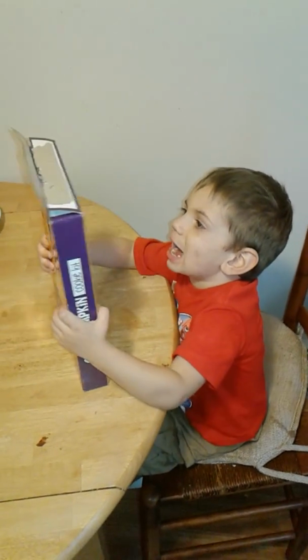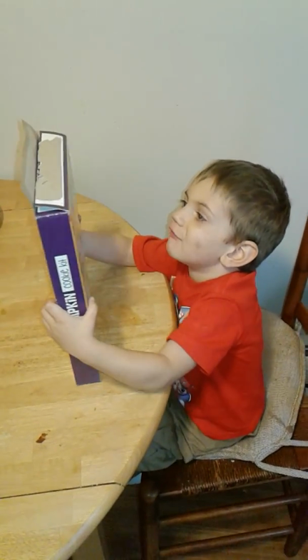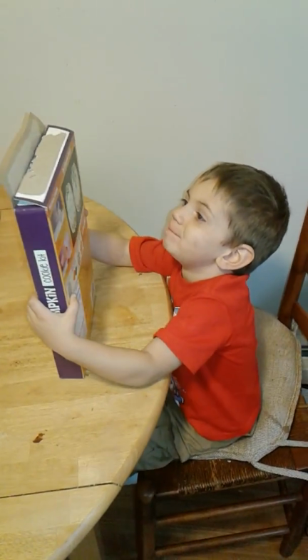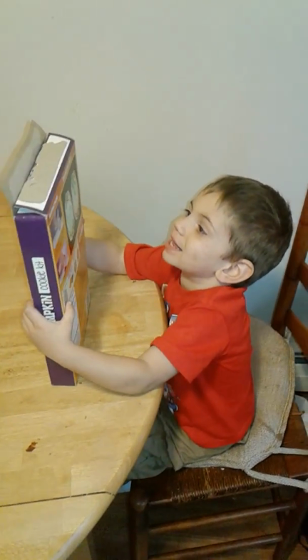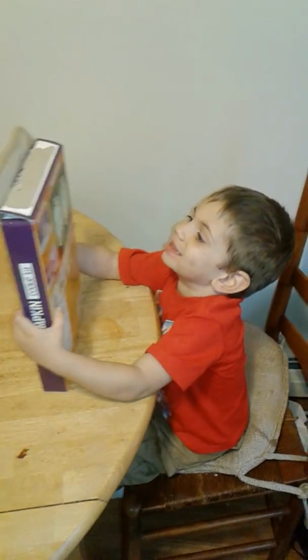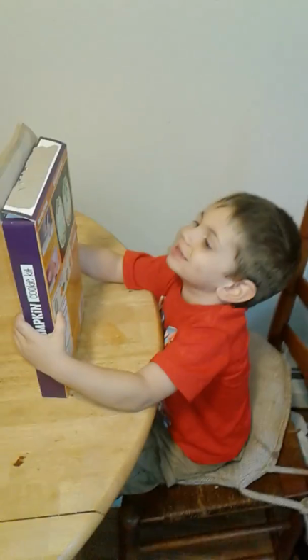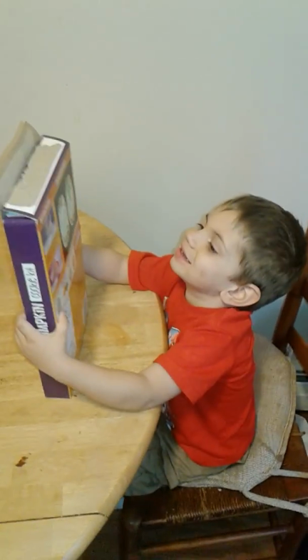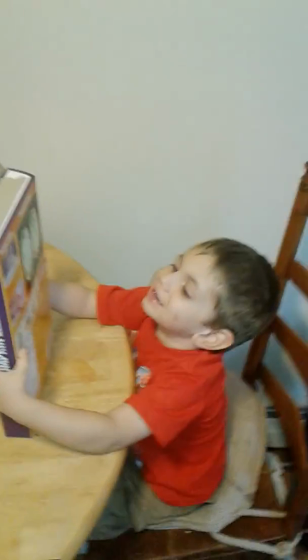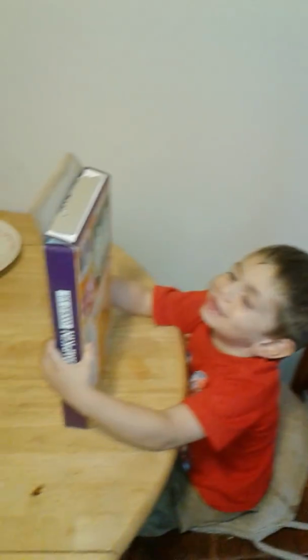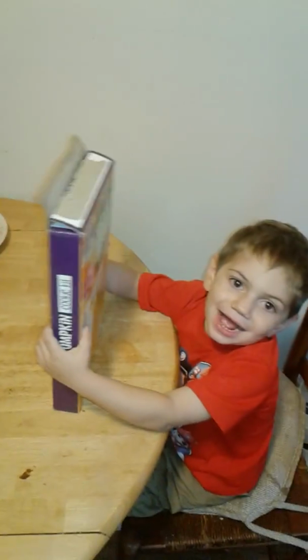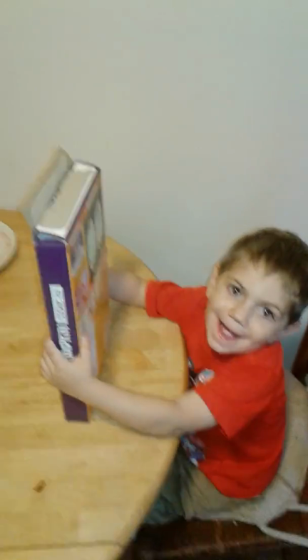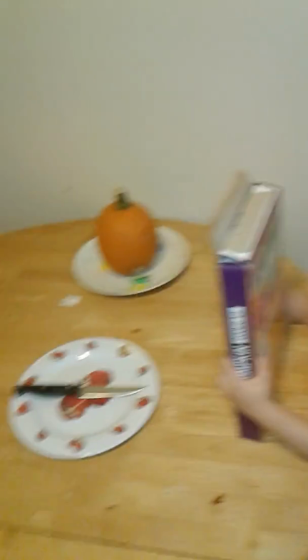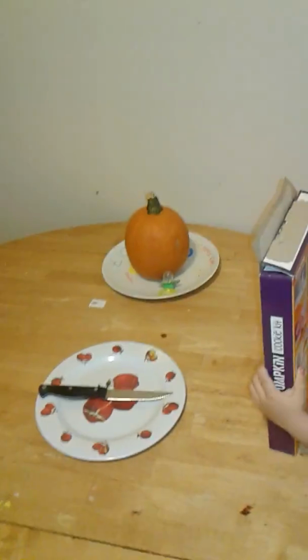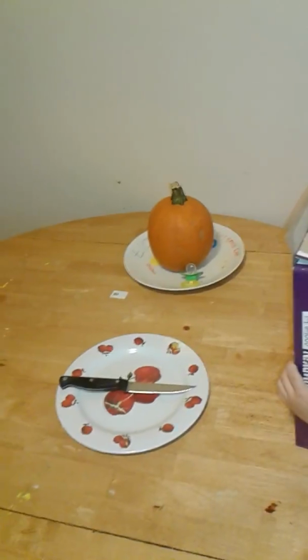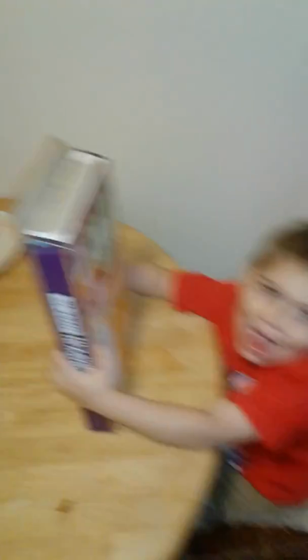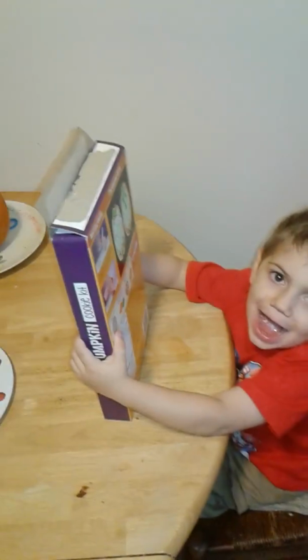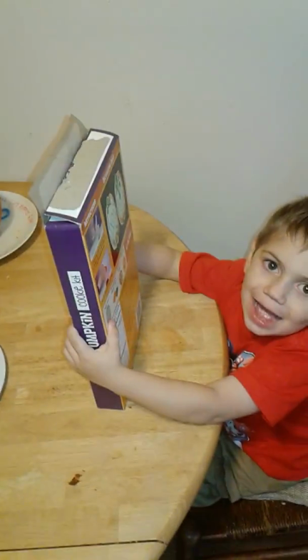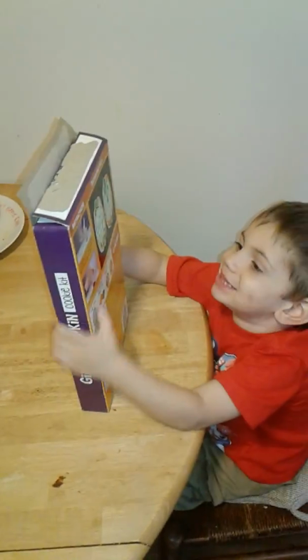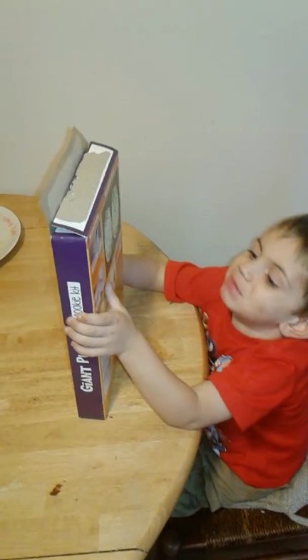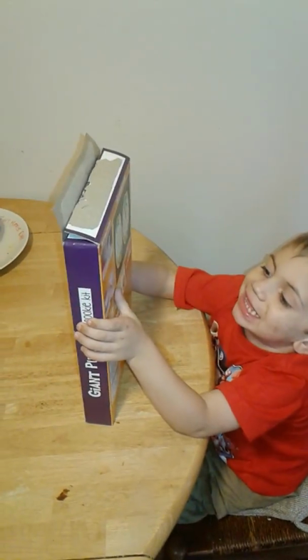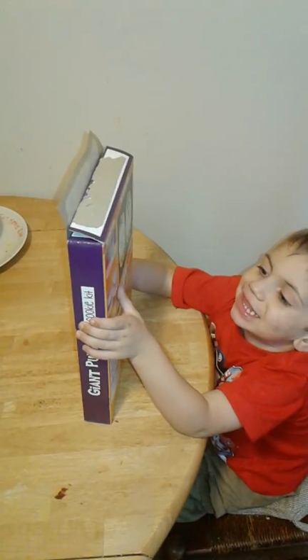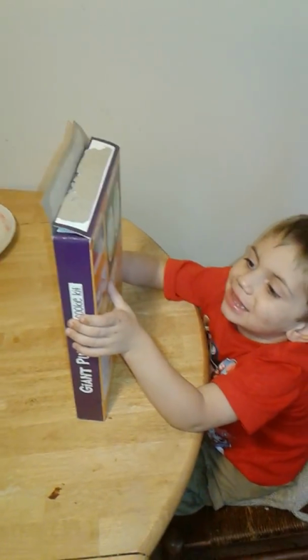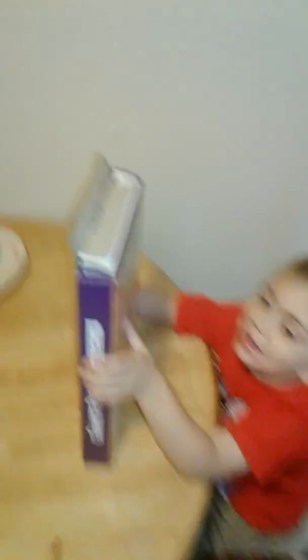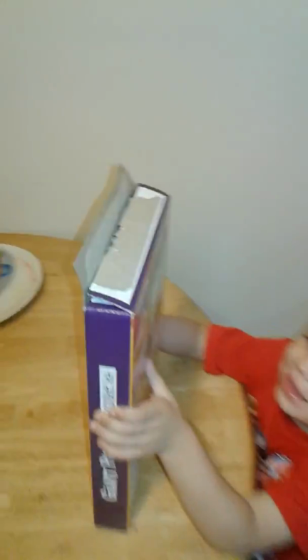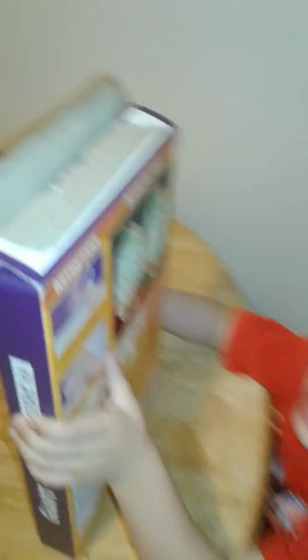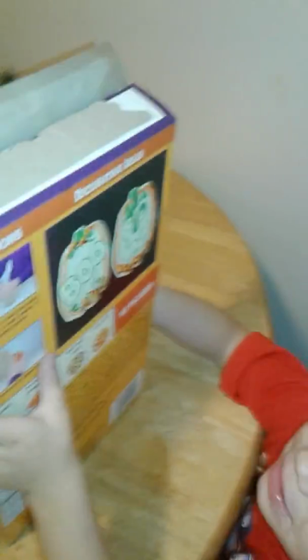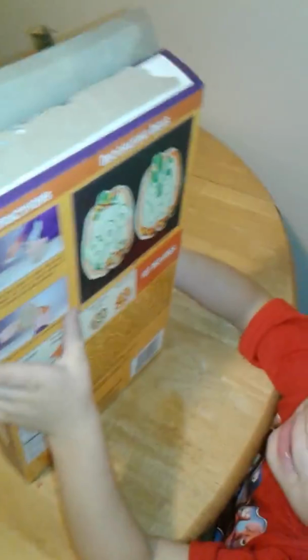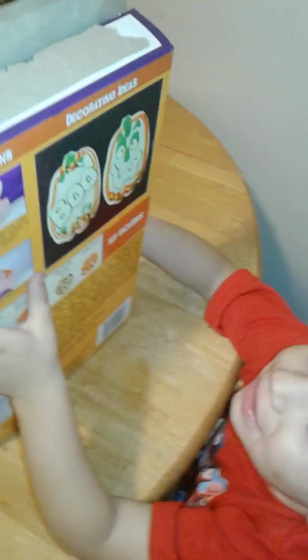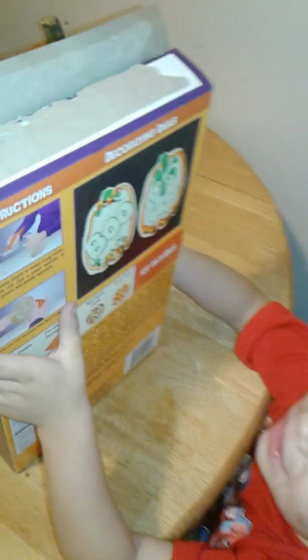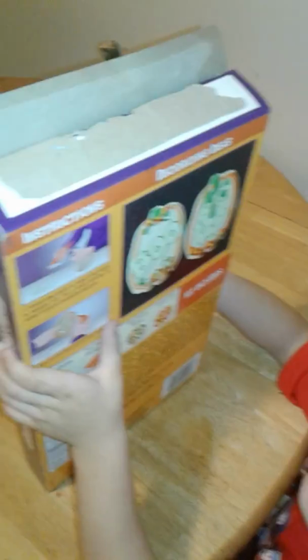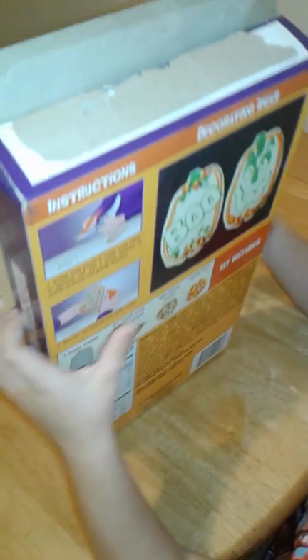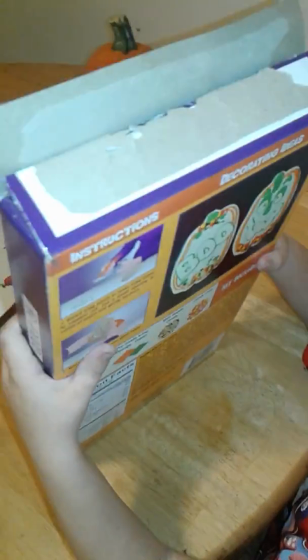The Halloween pumpkin. Halloween pumpkin? Yeah. This pumpkin? Or this pumpkin? This pumpkin. Yeah. You gonna do one of these designs or your own design? Own design.